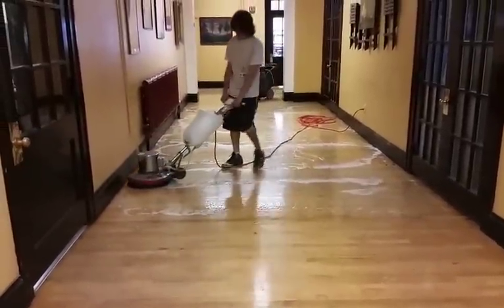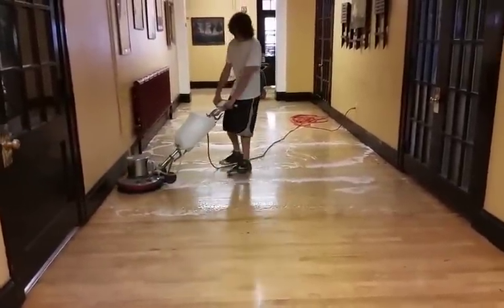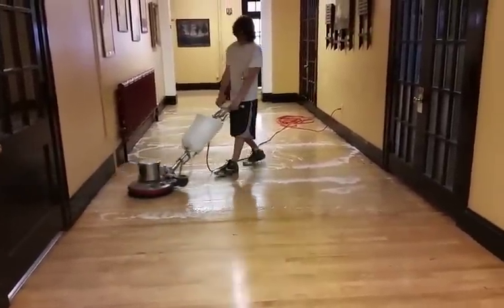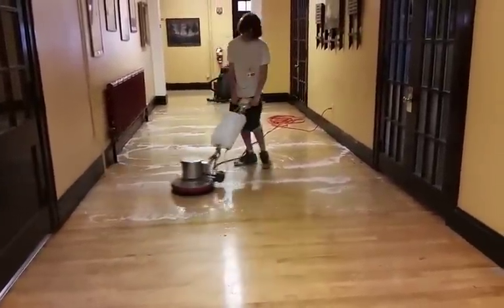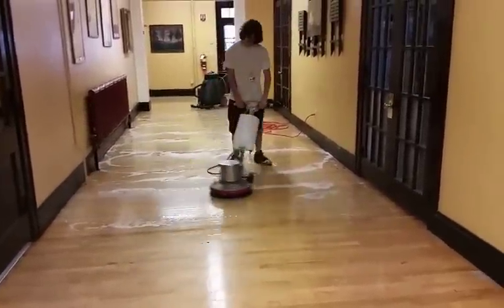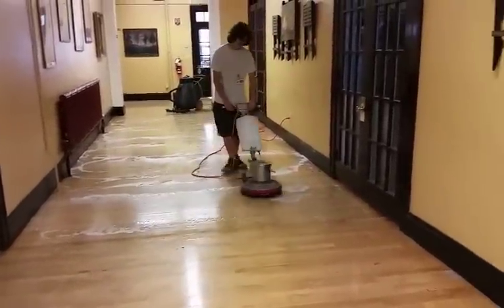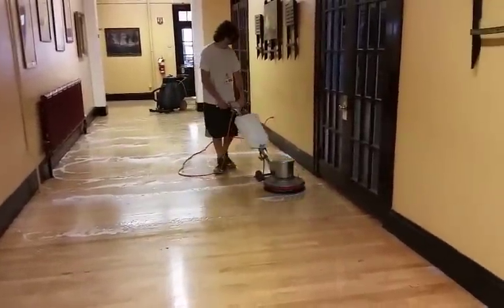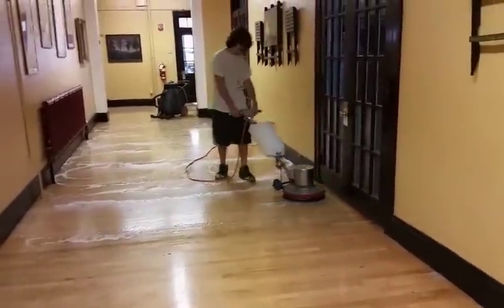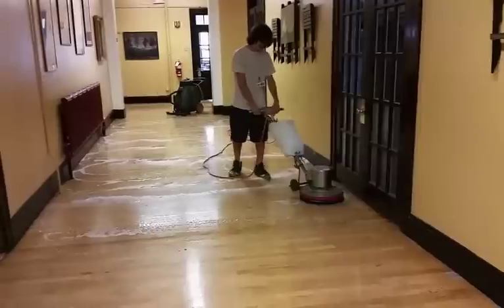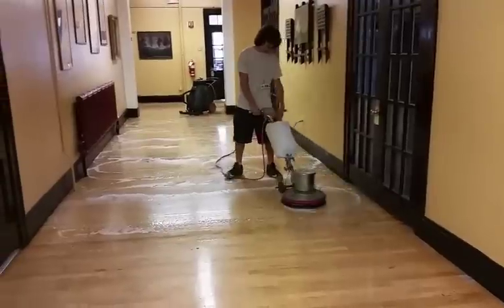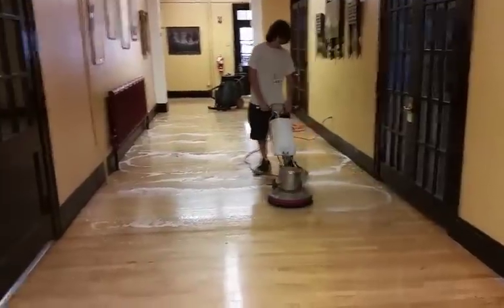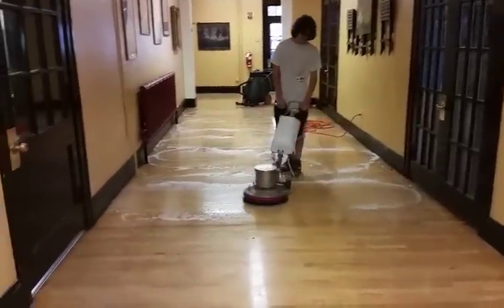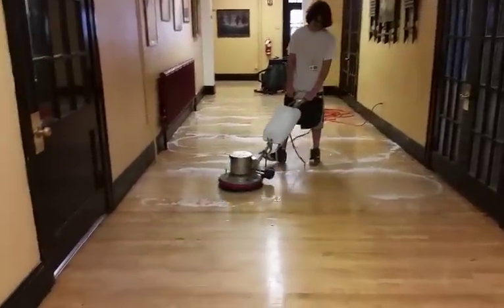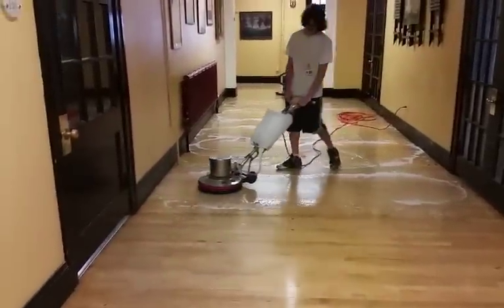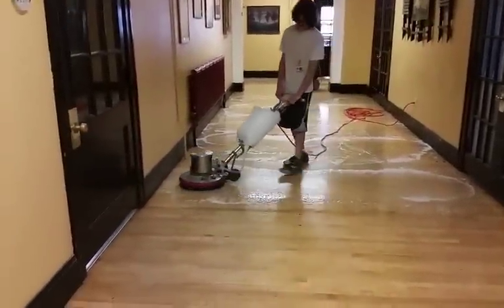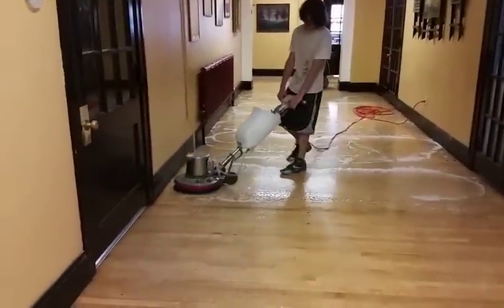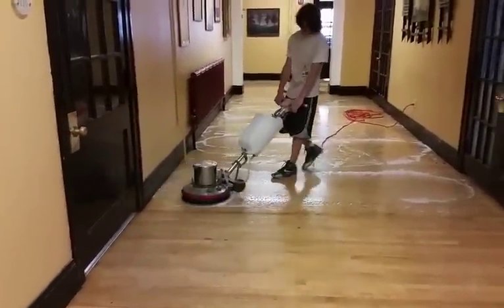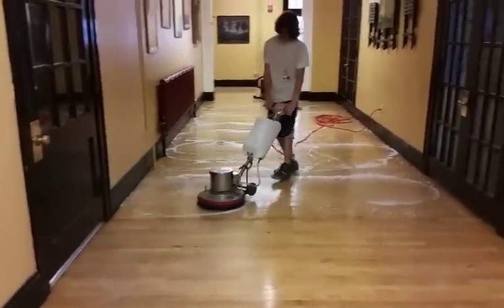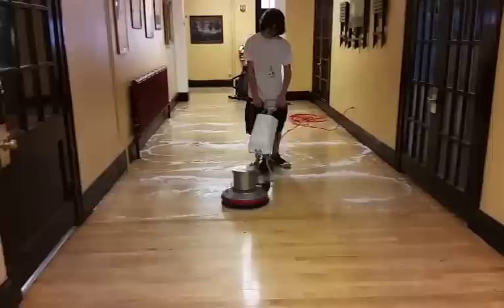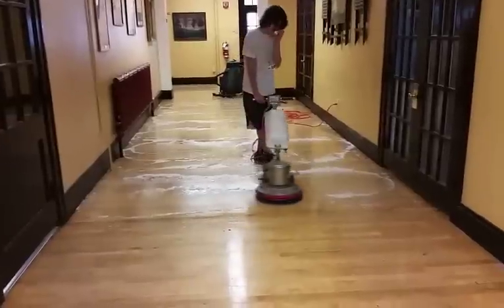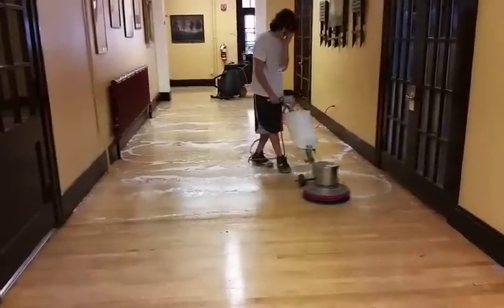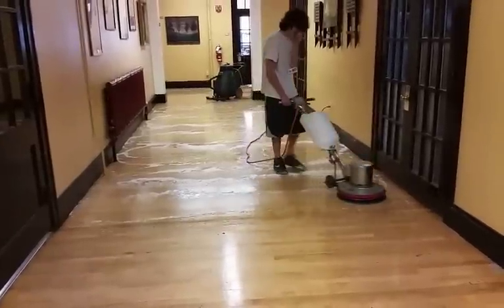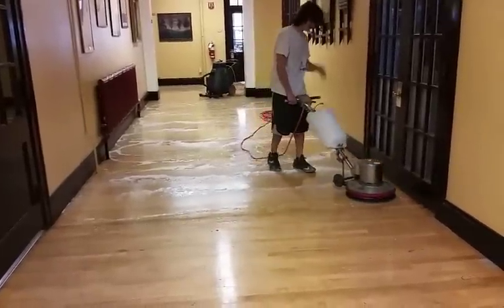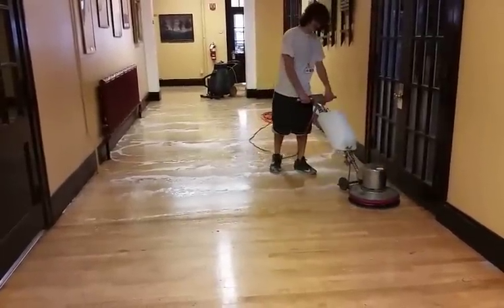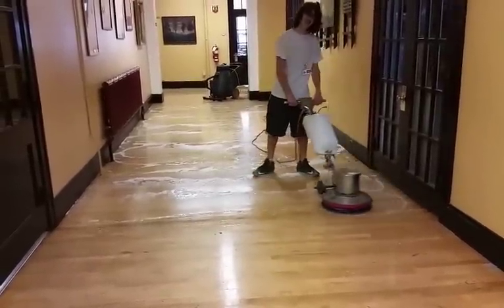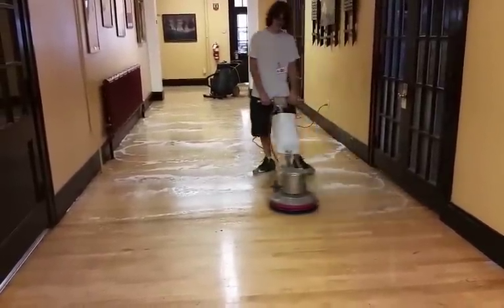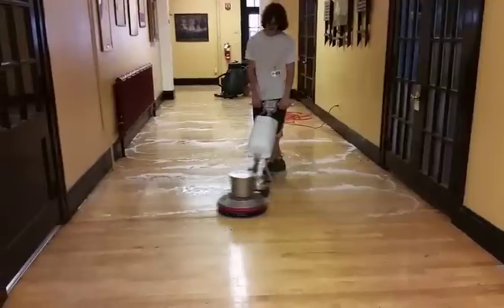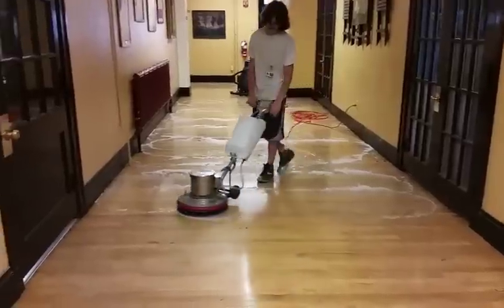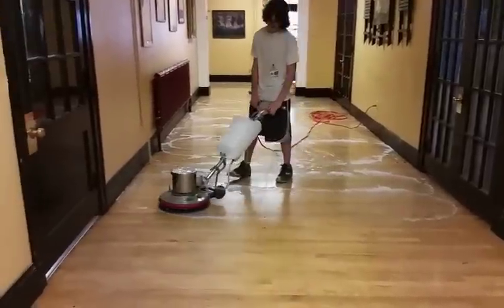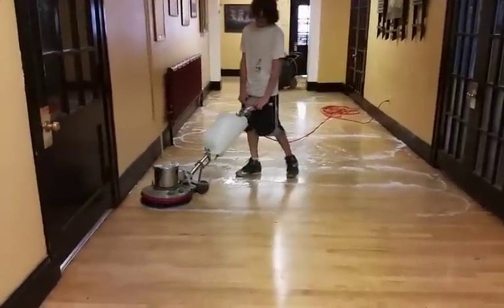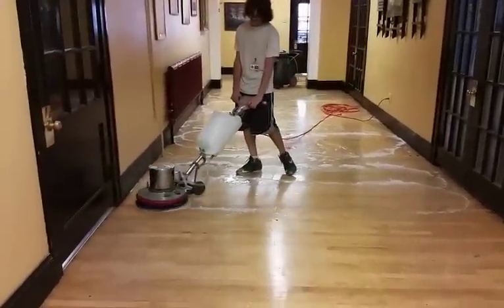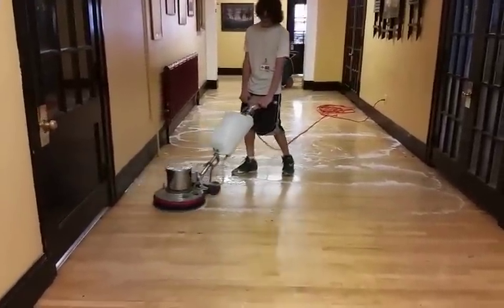There's my helper. As you can see, he's just going over the base of the floor. With the Multi Surface Cleaner, we run it through our buffer — it seems to work better and it keeps less moisture on the floor.